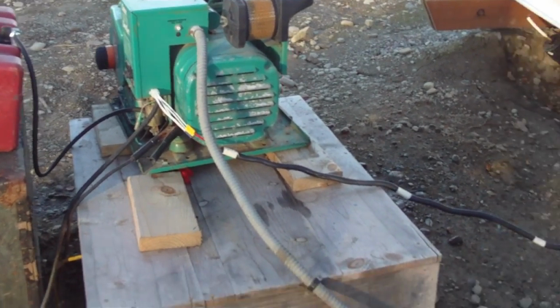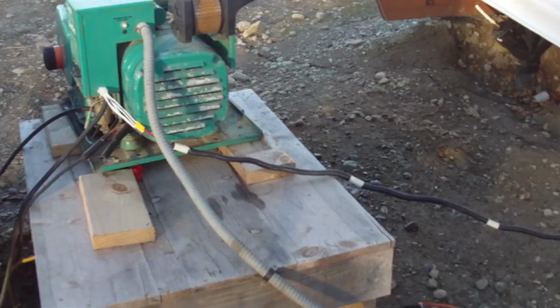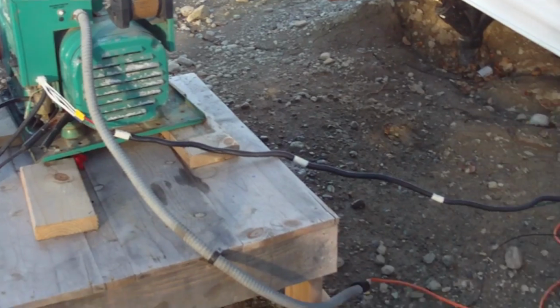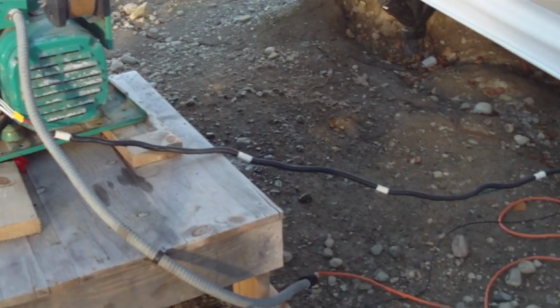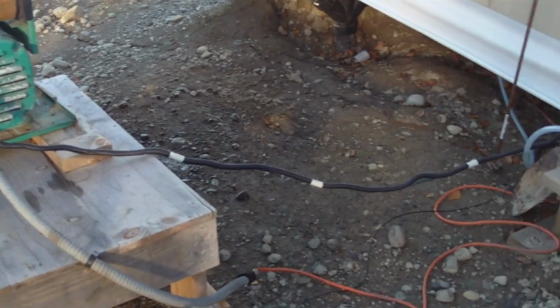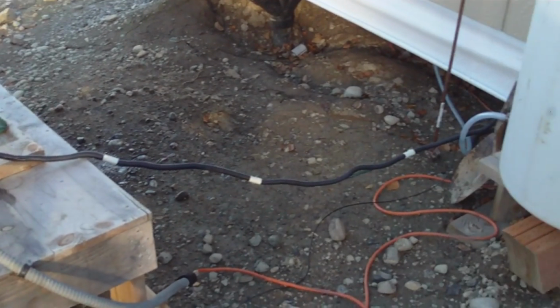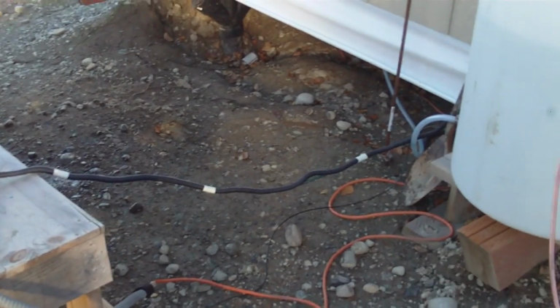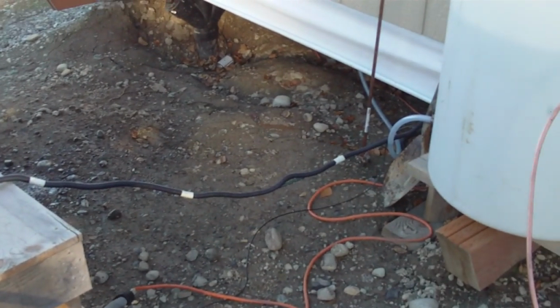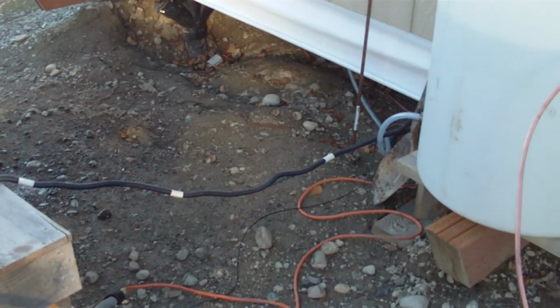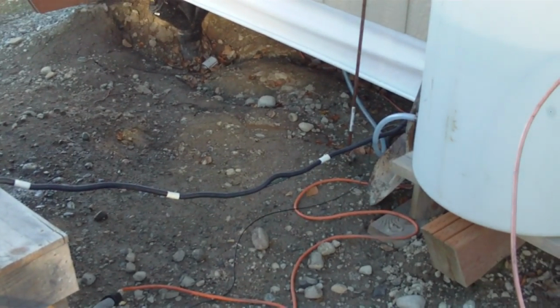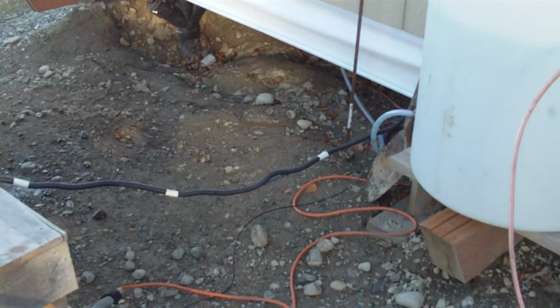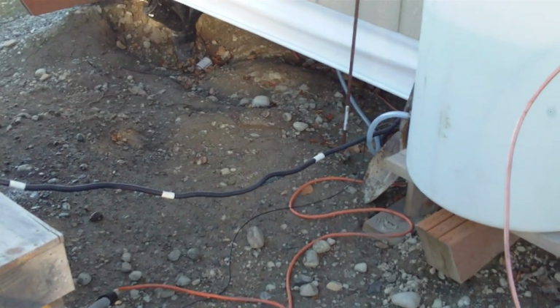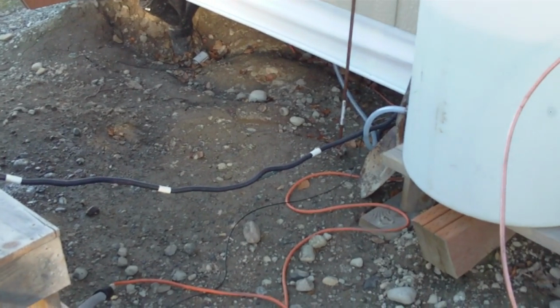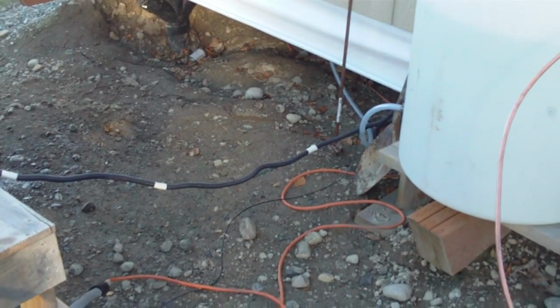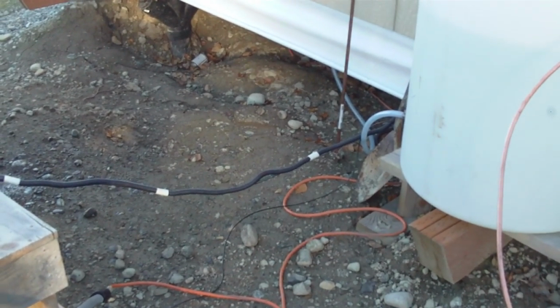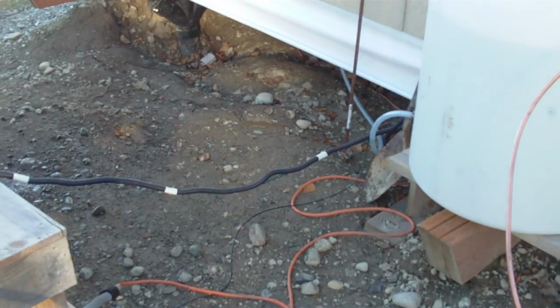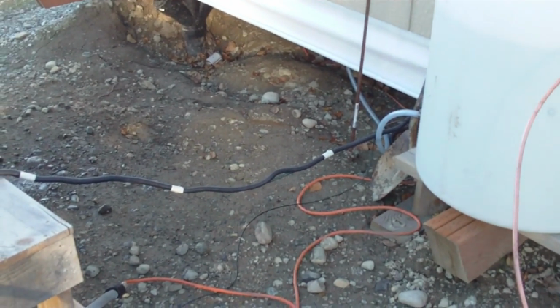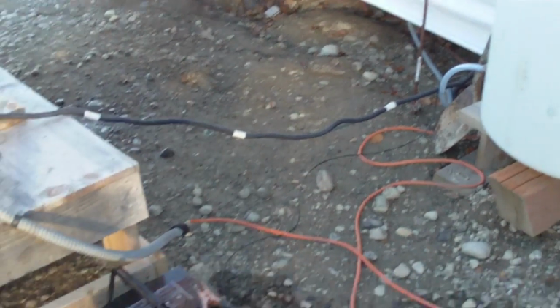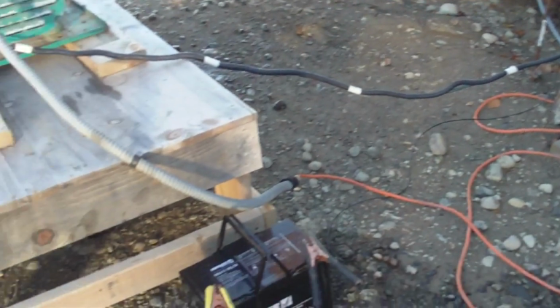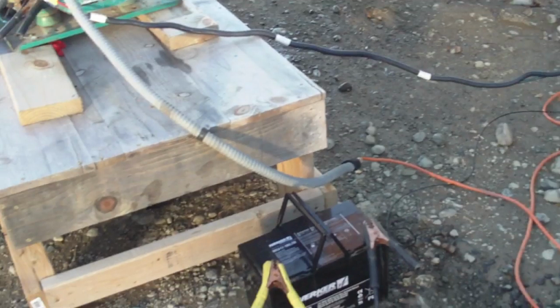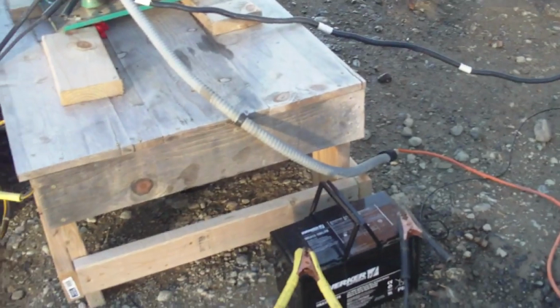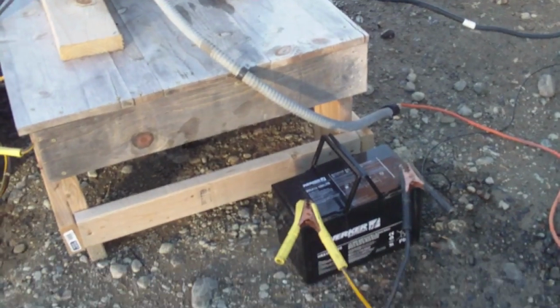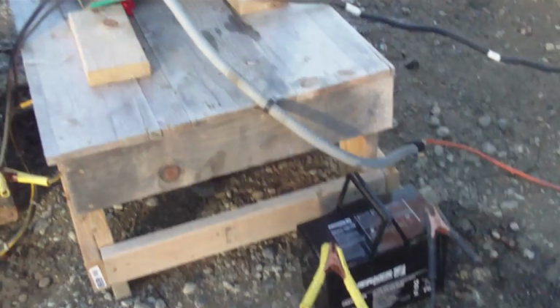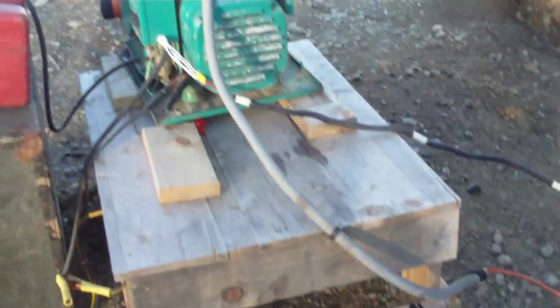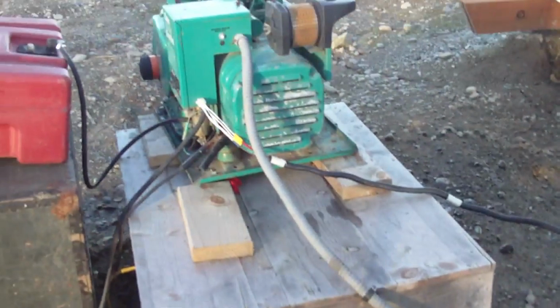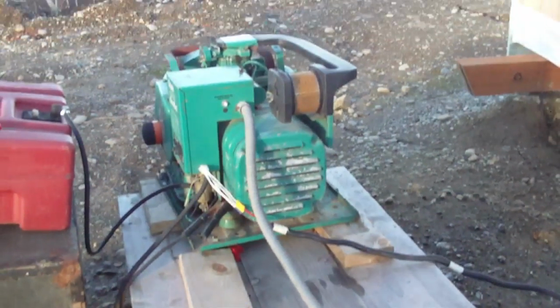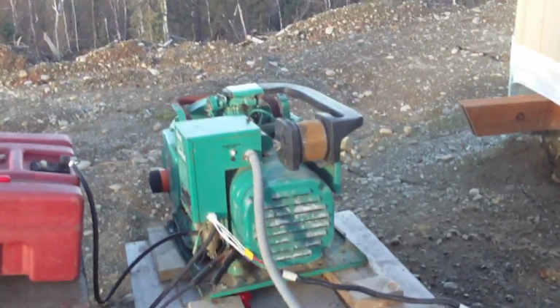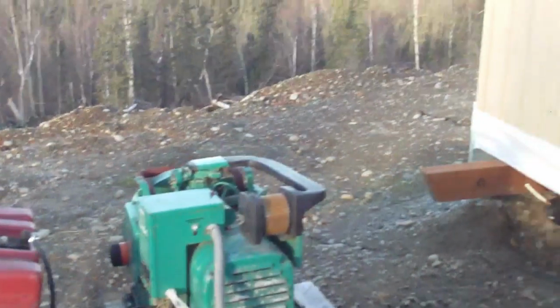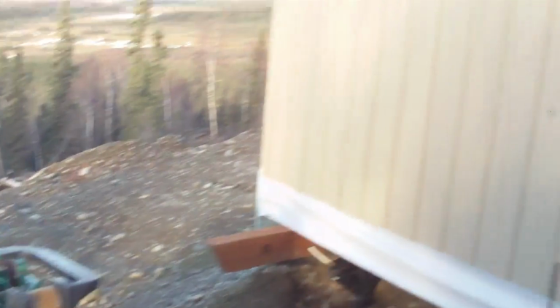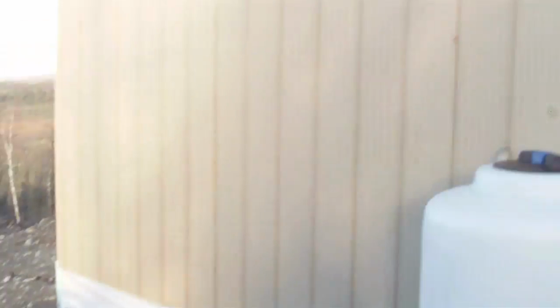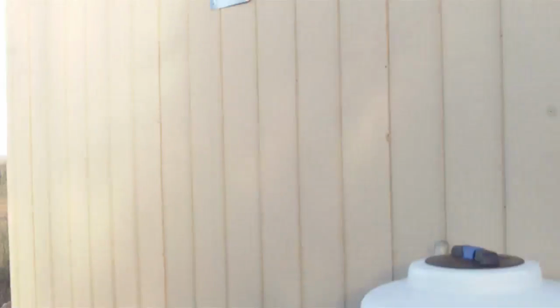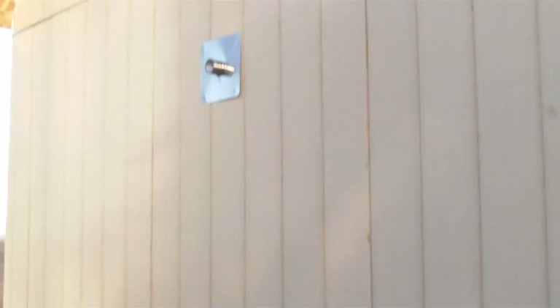This right here is an O&N 4K generator I bought for 200 bucks. Today I just finished wiring it into my system with the auto start, and I'll explain that later.